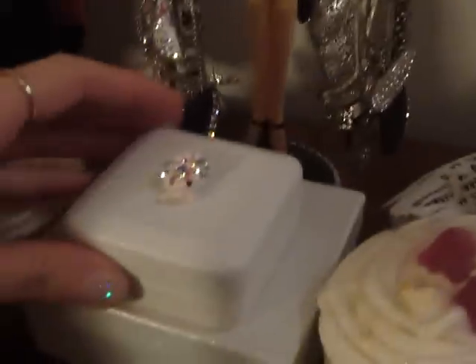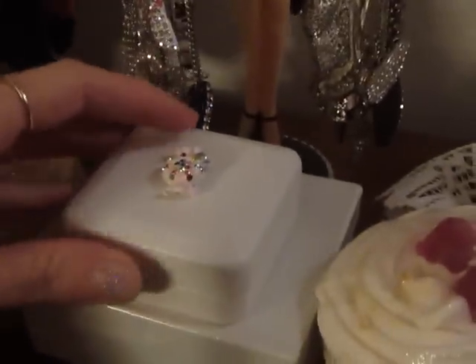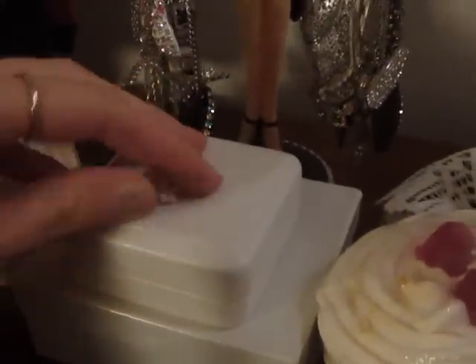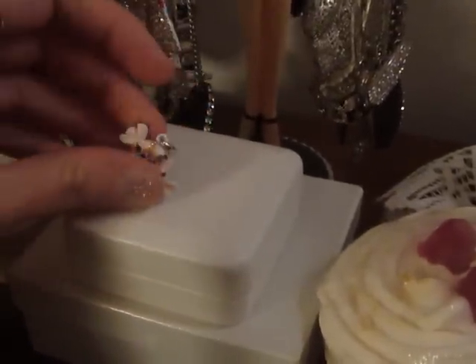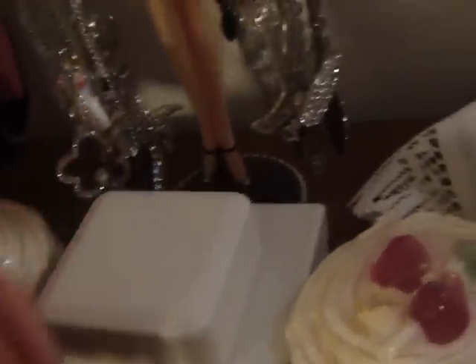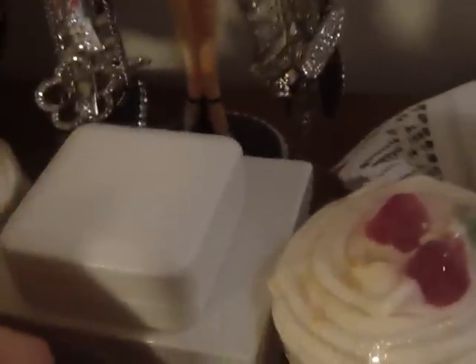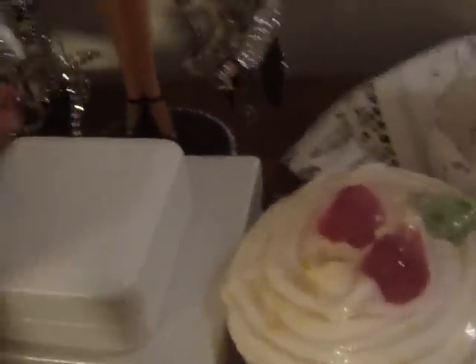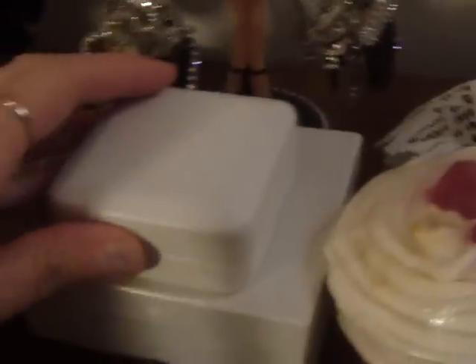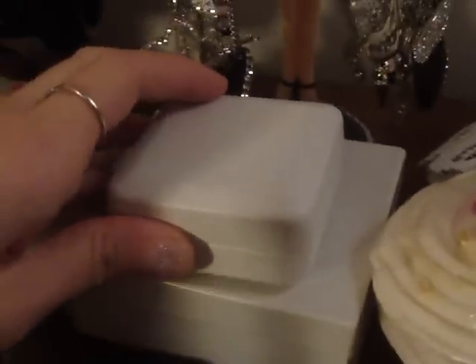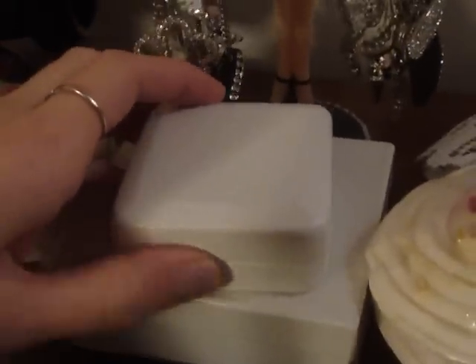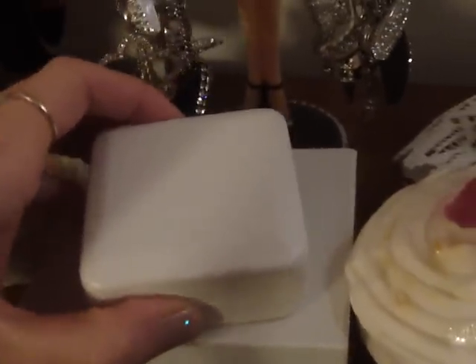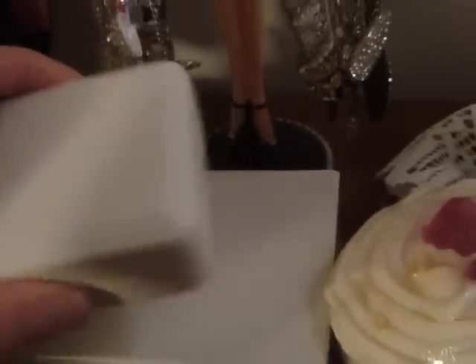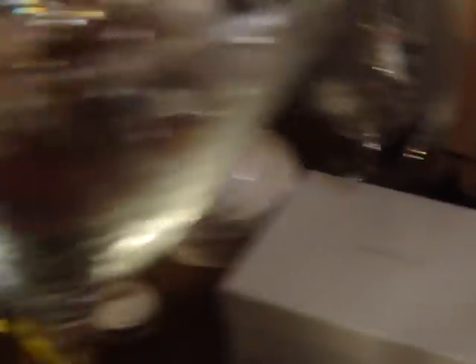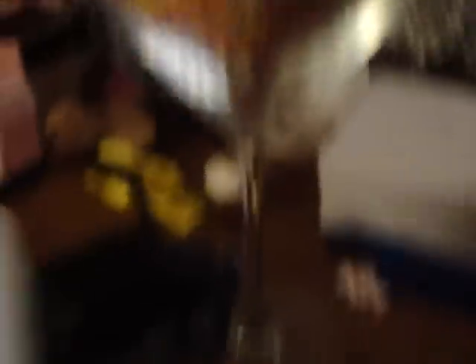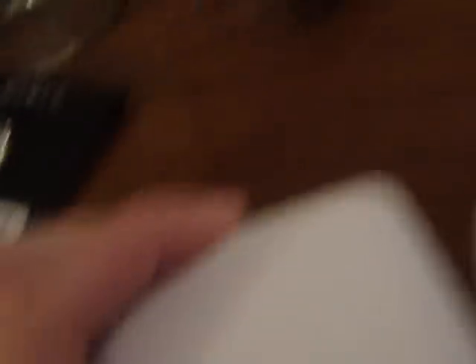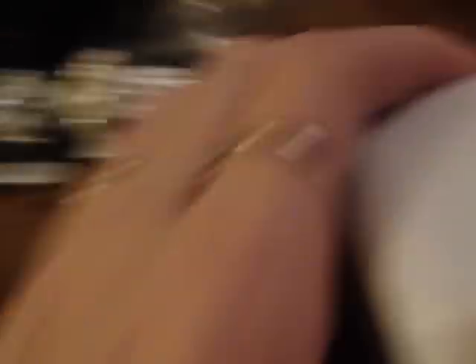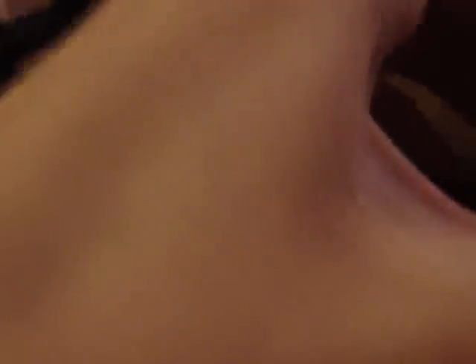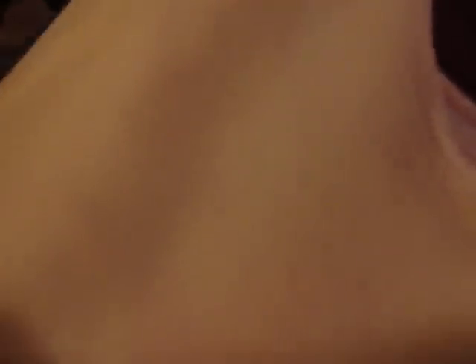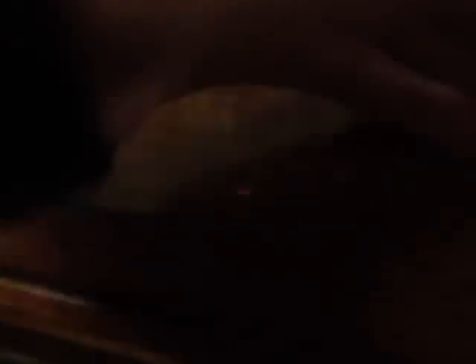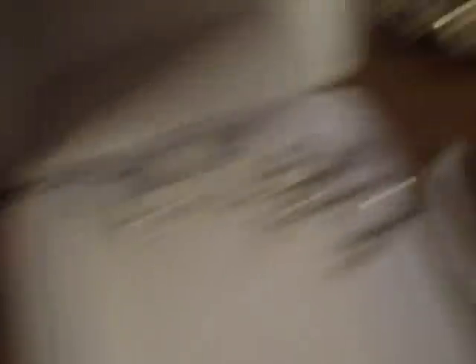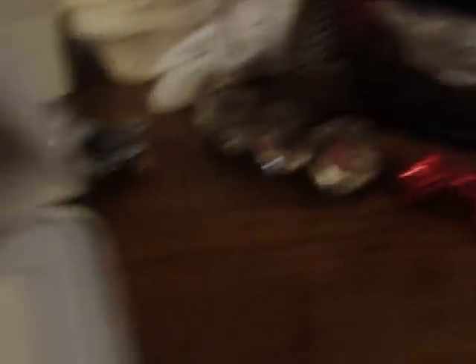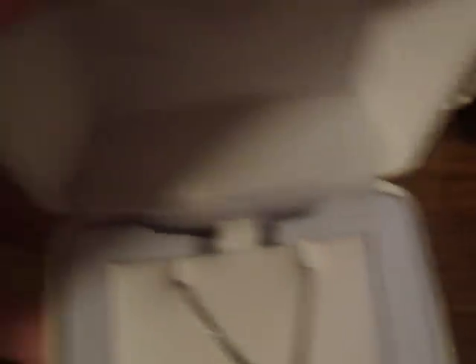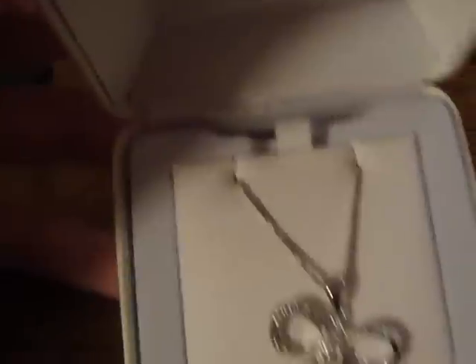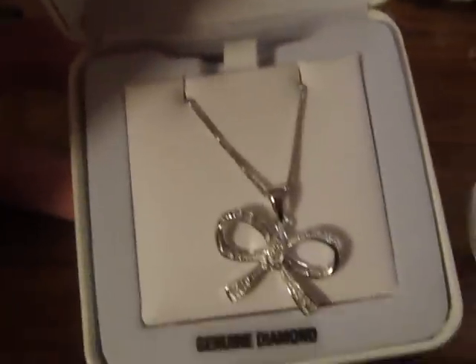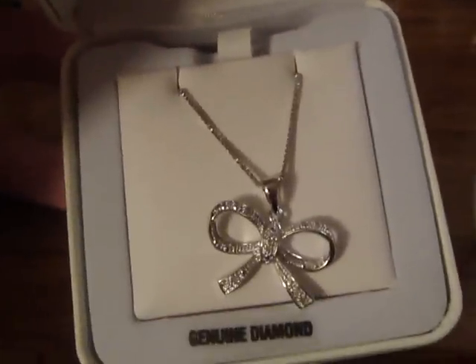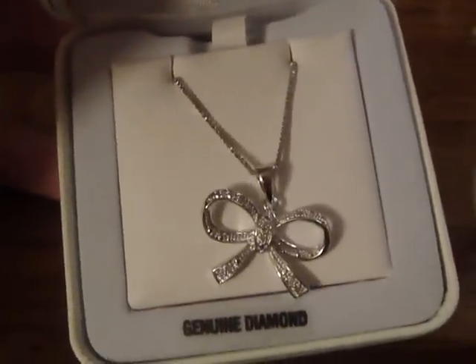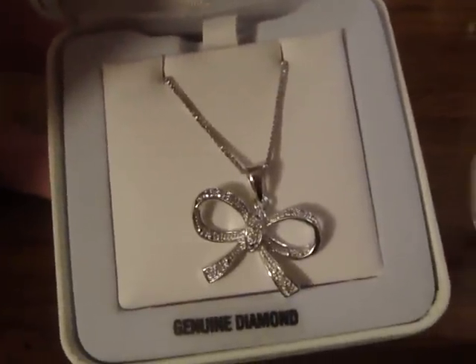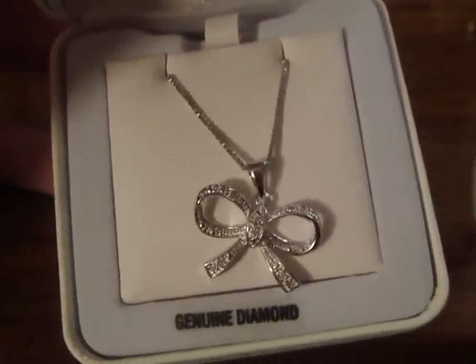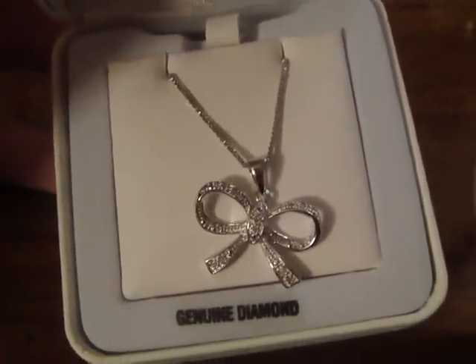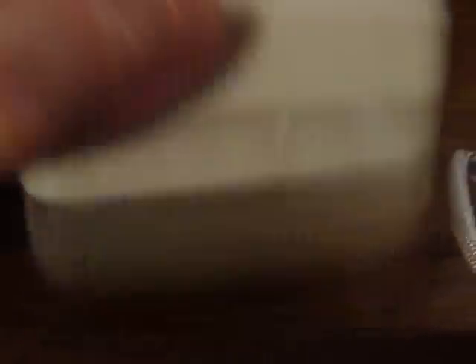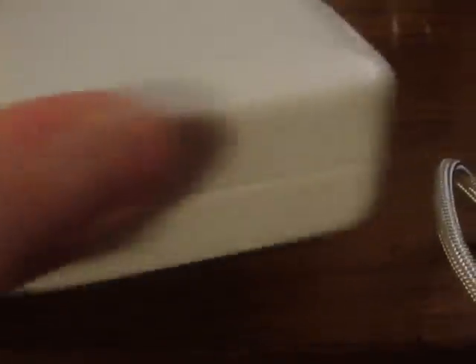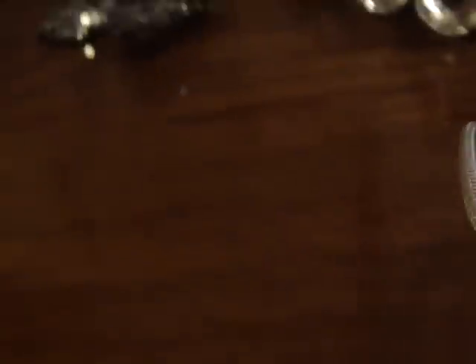Then this one right here is just a charm, and I kept some fancy jewelry out. Like this one my mom got me for Christmas — it's a bow necklace. I thought it was really pretty, so I kept that out there.